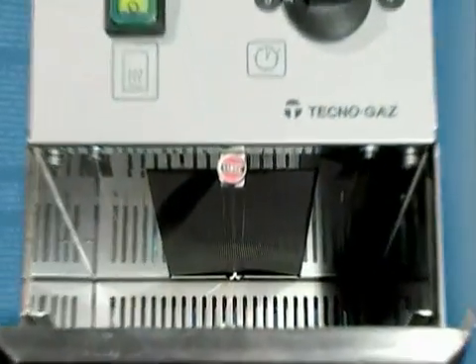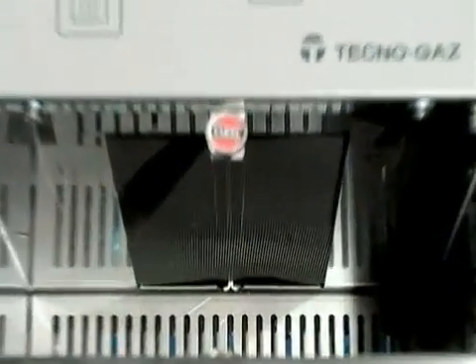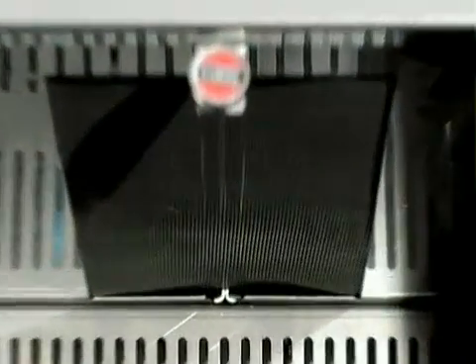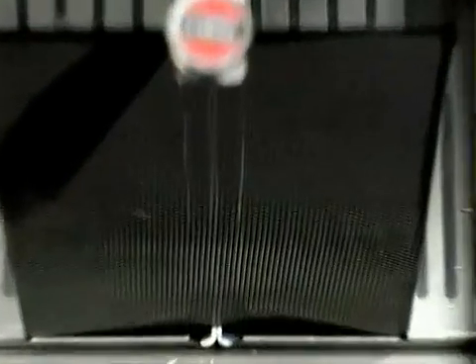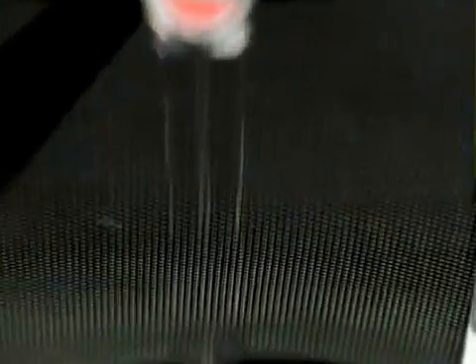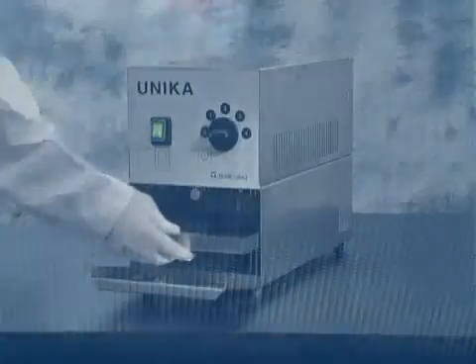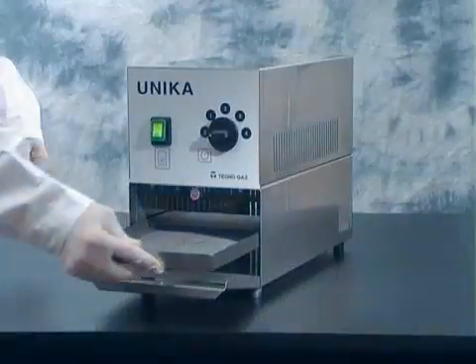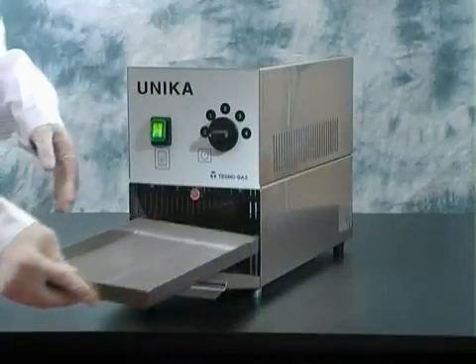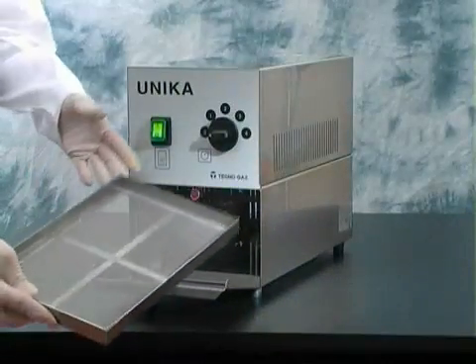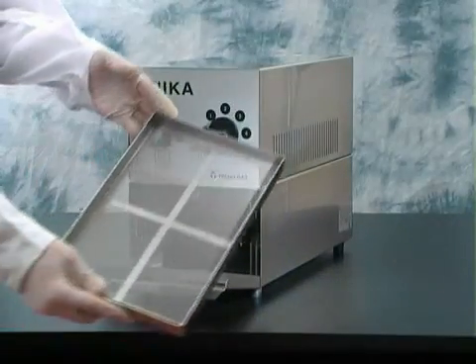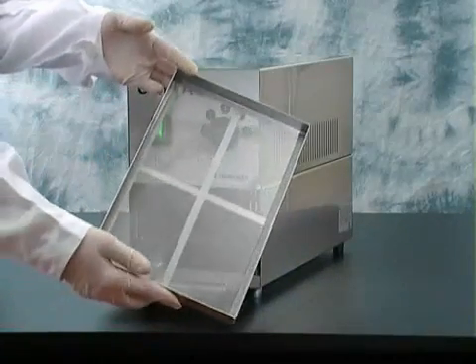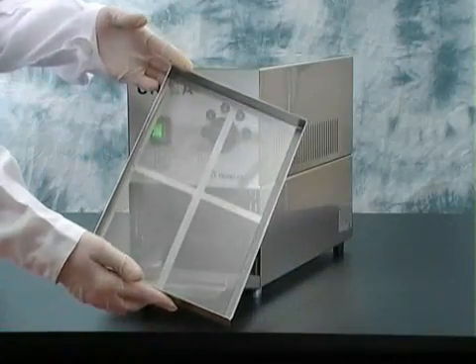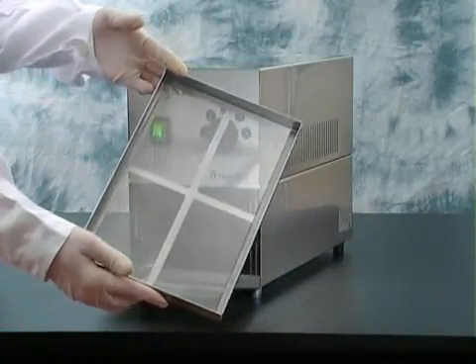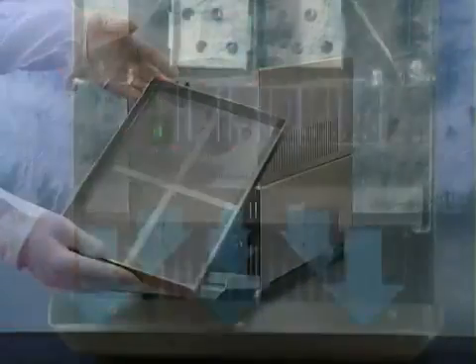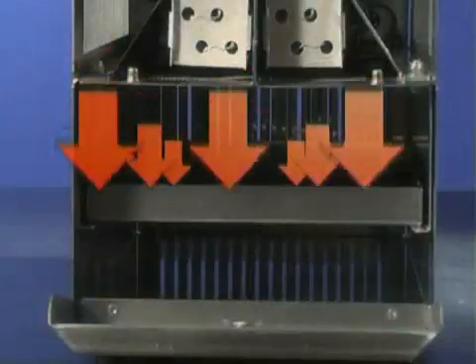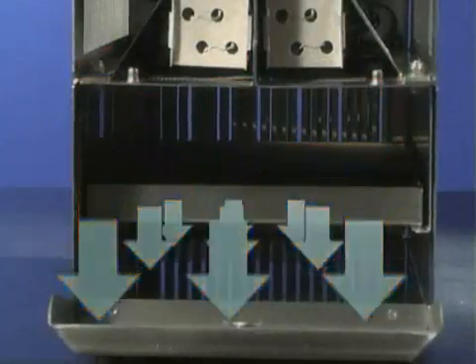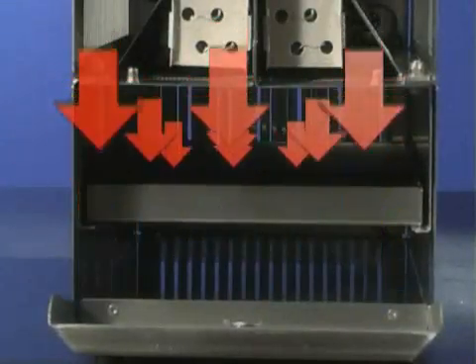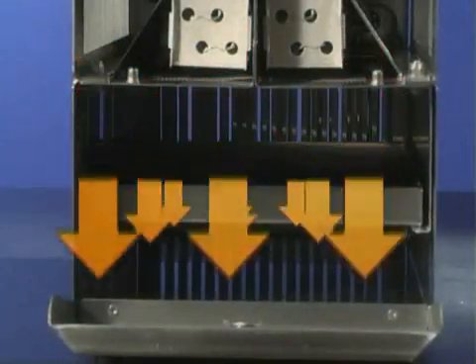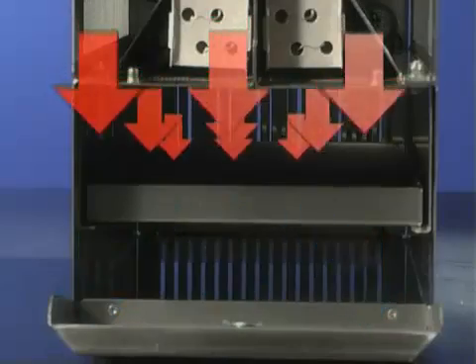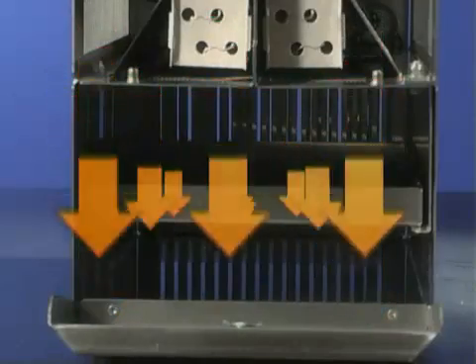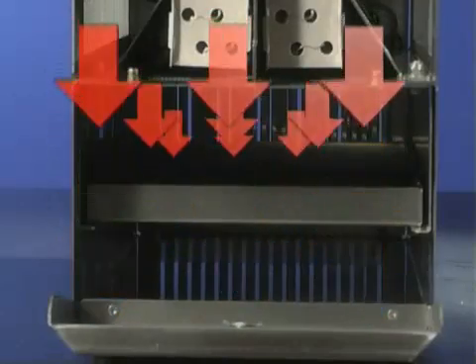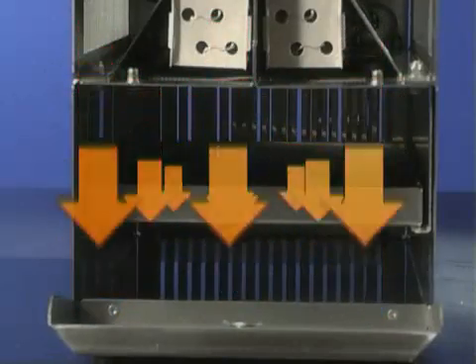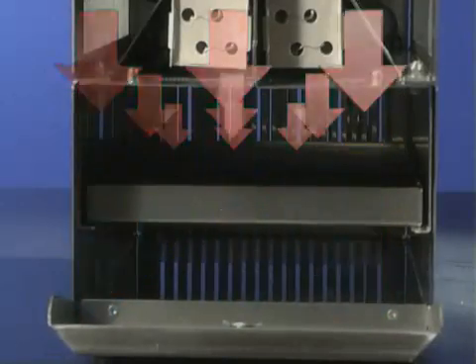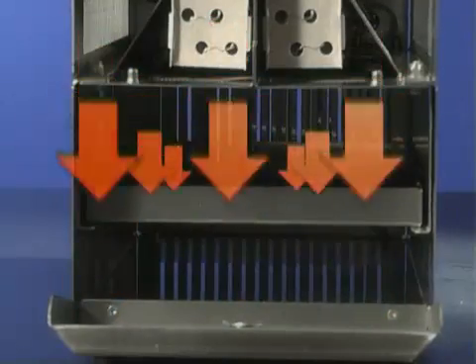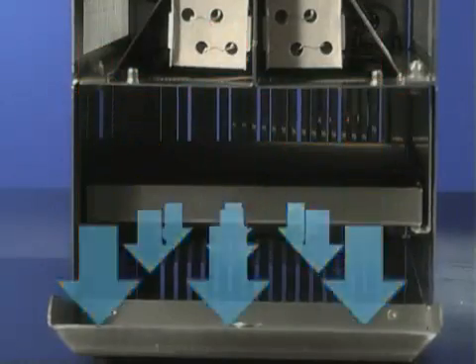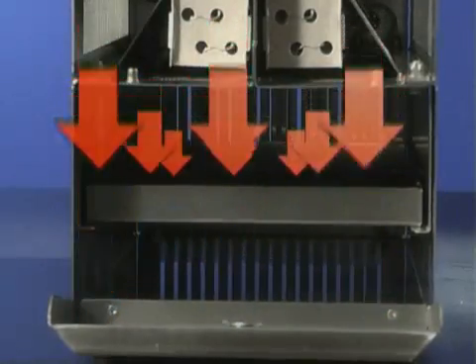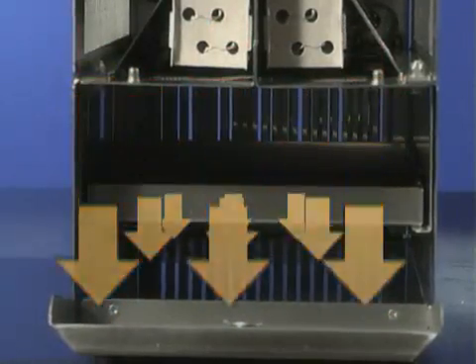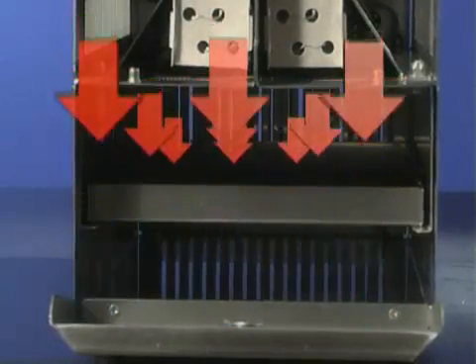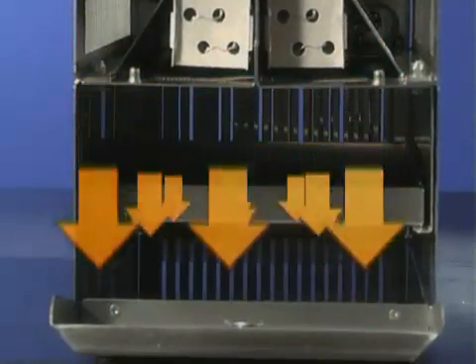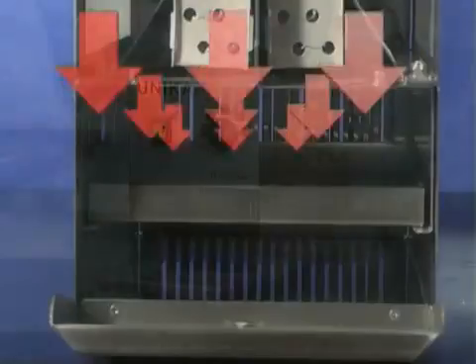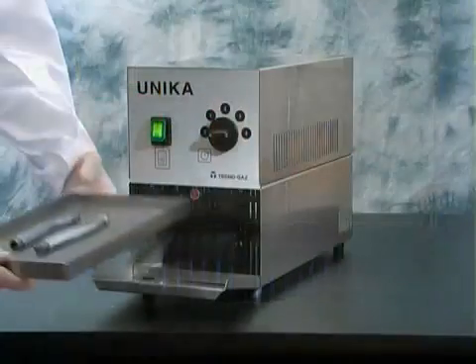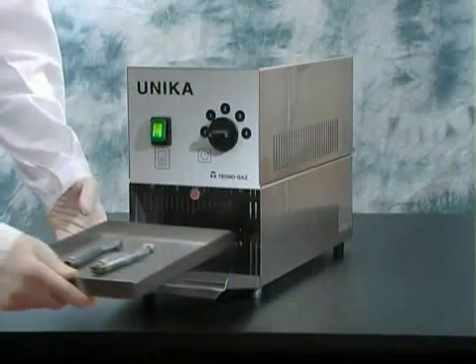It has a chamber into which a tray containing the equipment to be dried is inserted. The door is then closed and the timer set. An internal convector system ensures drying in approximately 2 minutes without the need to intervene manually.